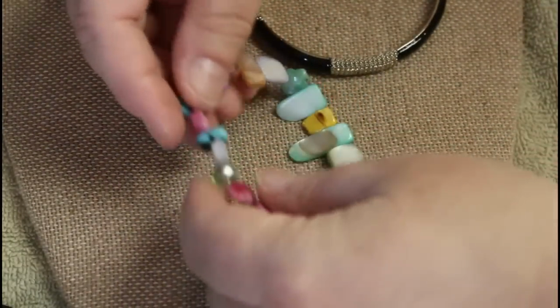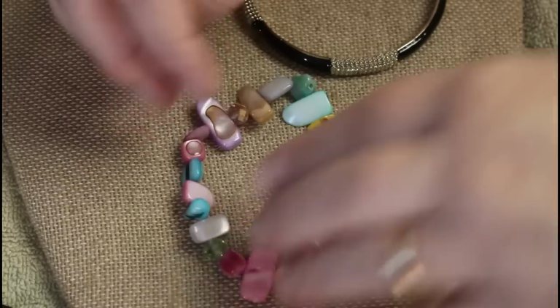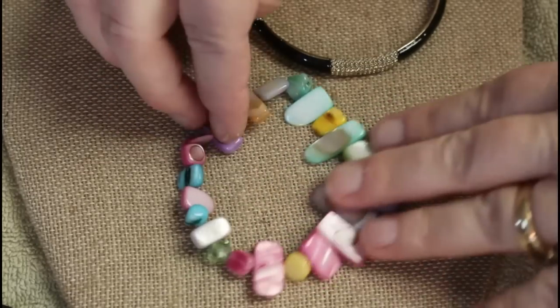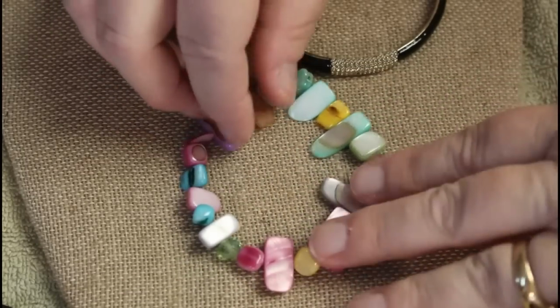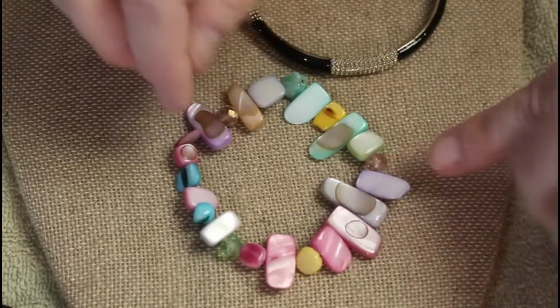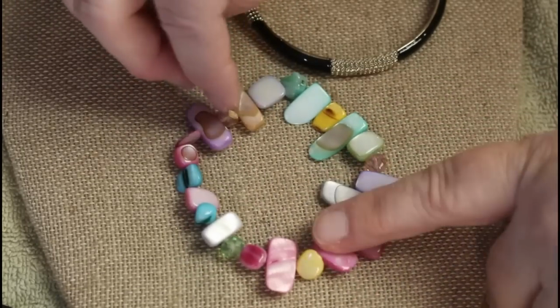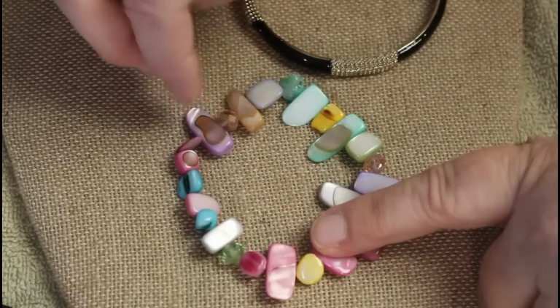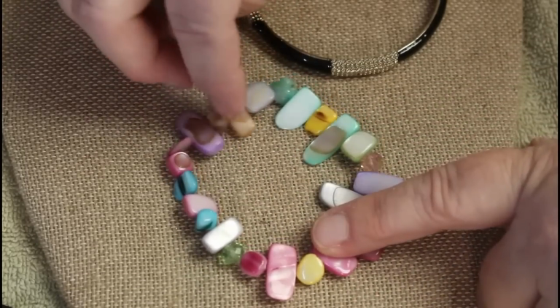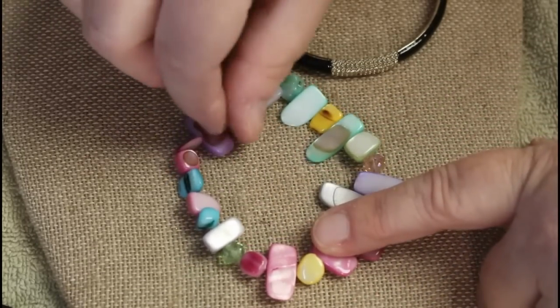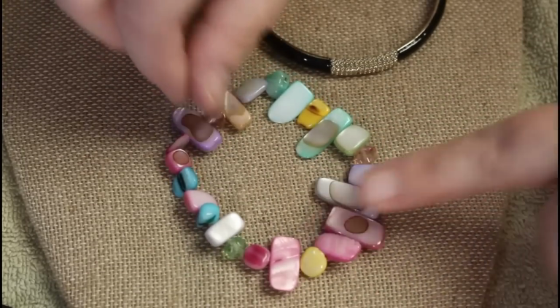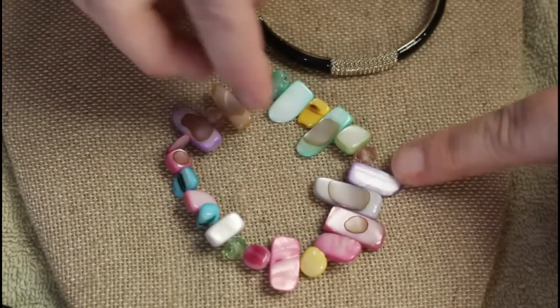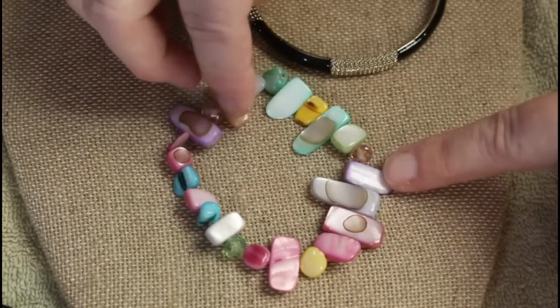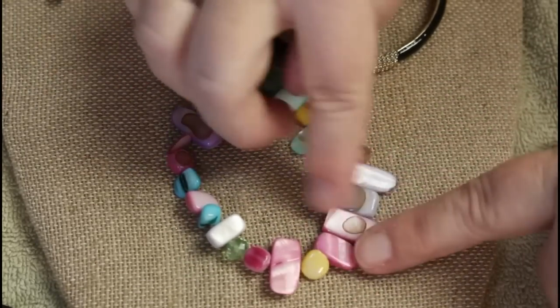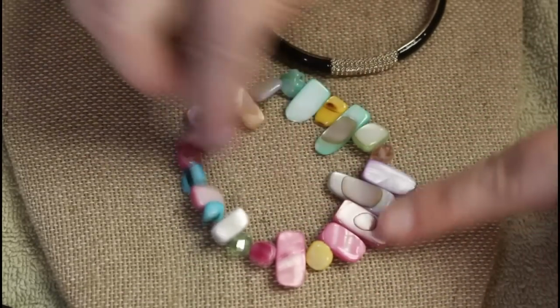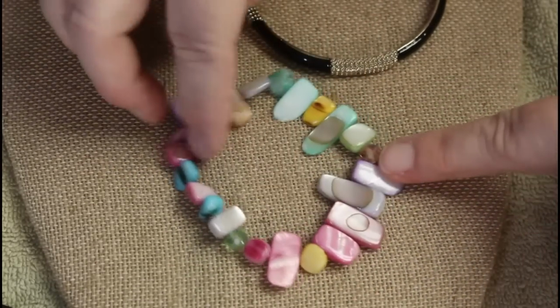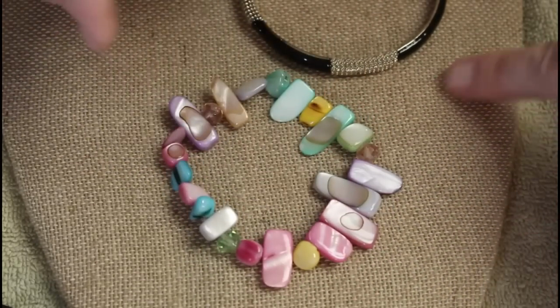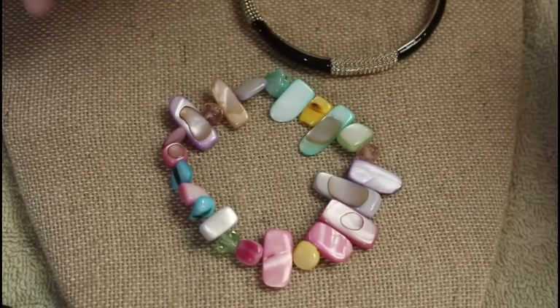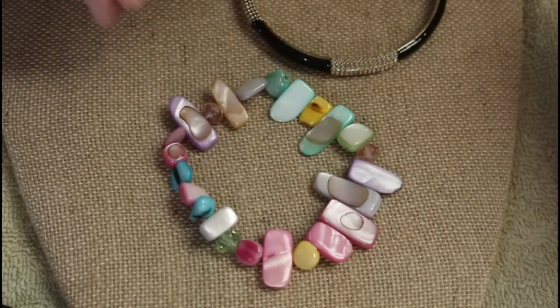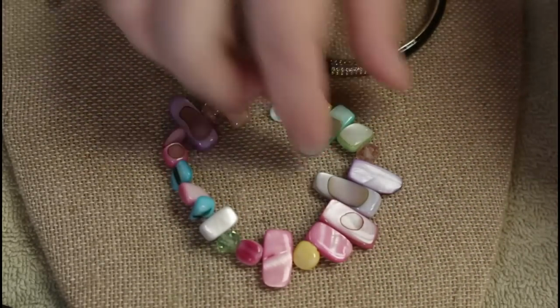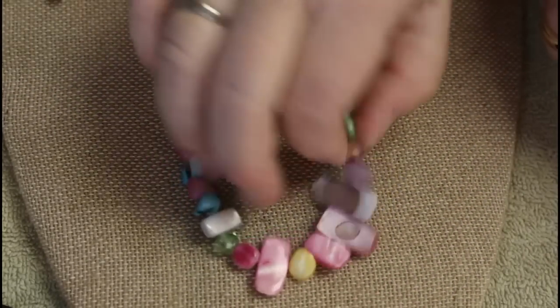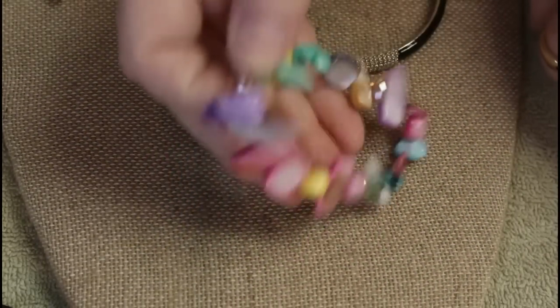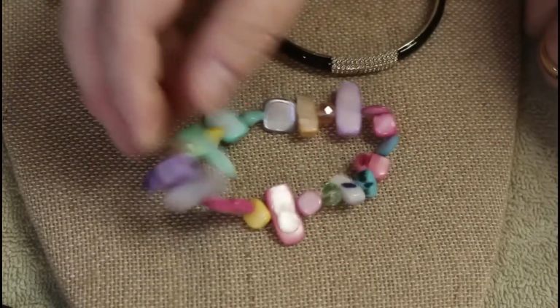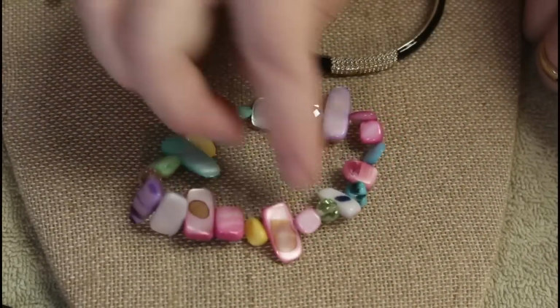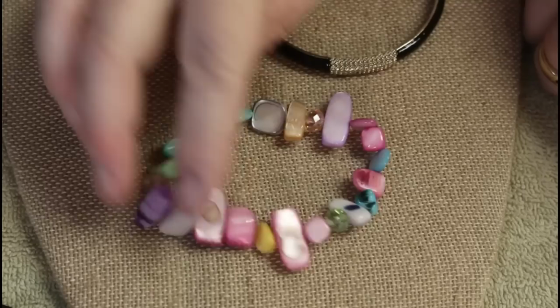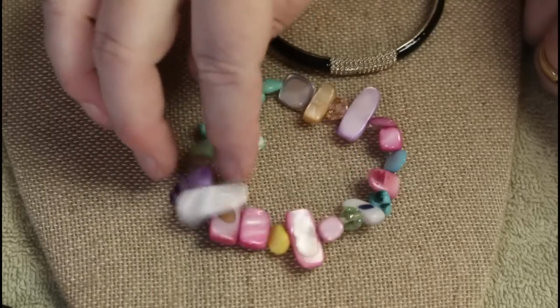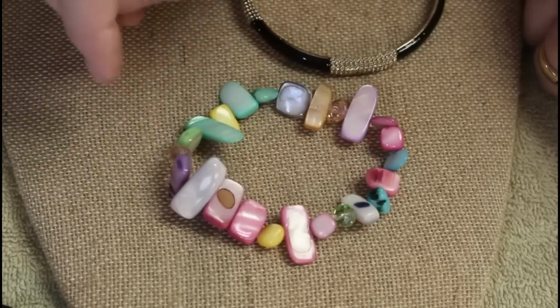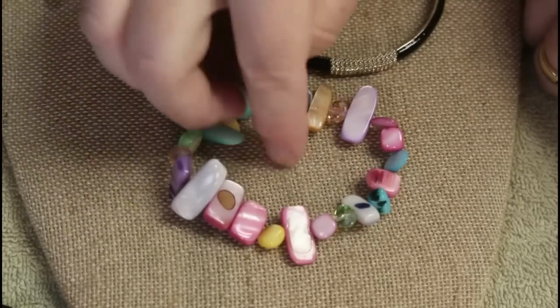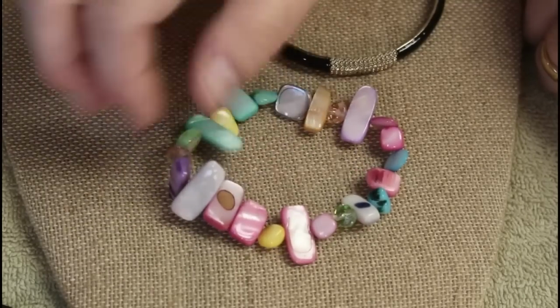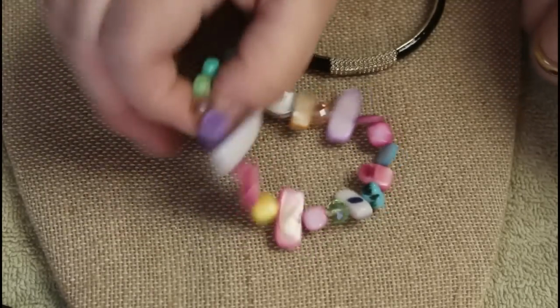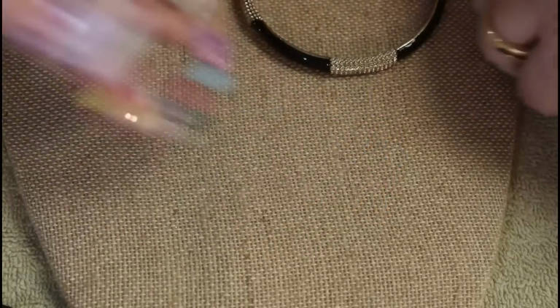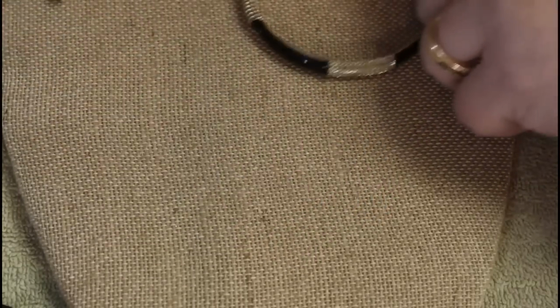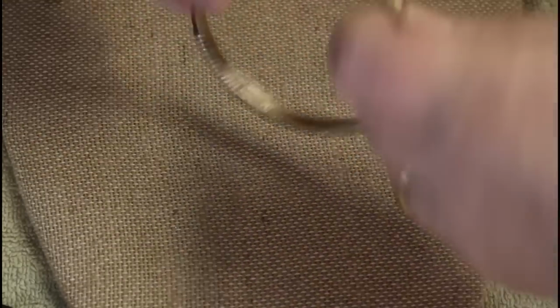Shell and a couple of crystal beads — these are dyed, that's kind of pretty. Springtime, Easter — that'd be cool for Easter.